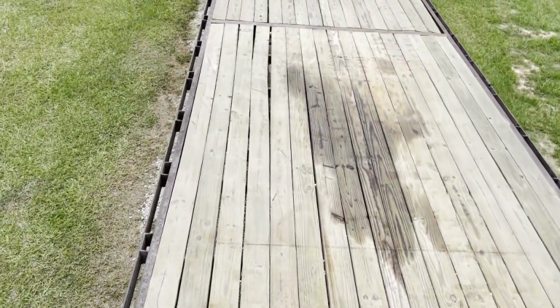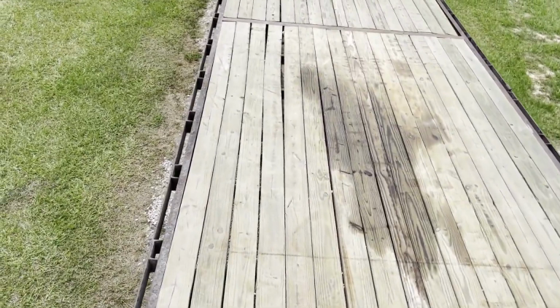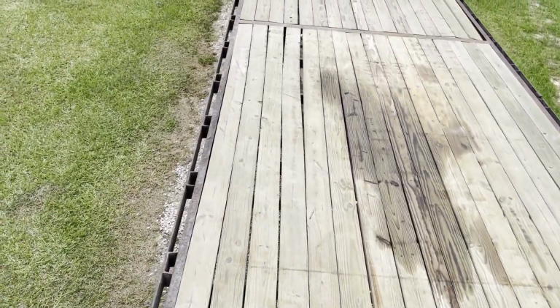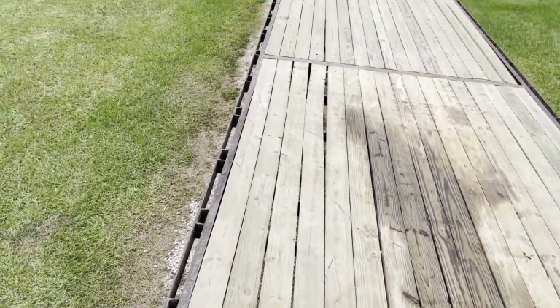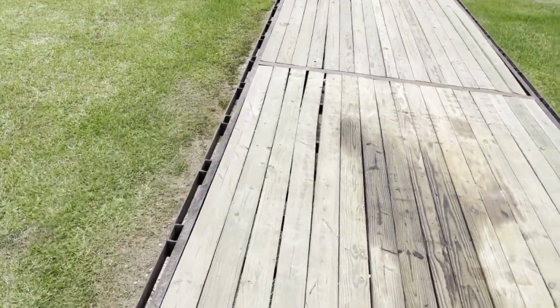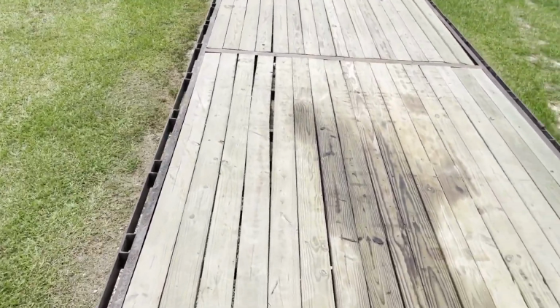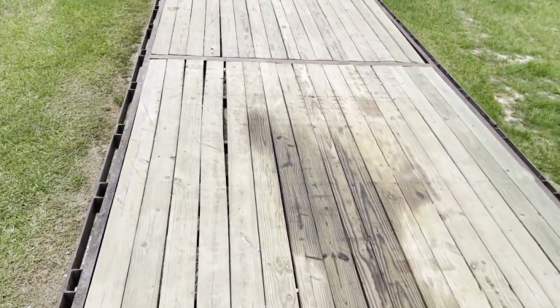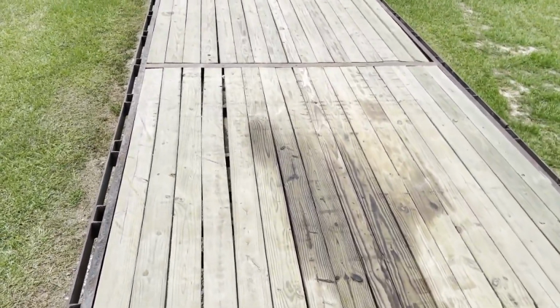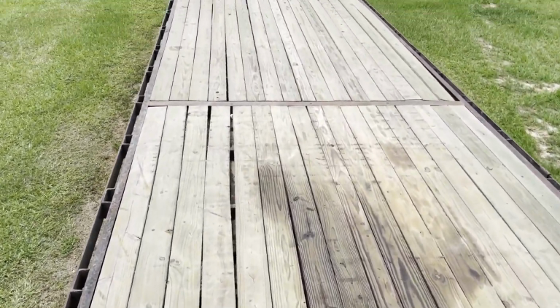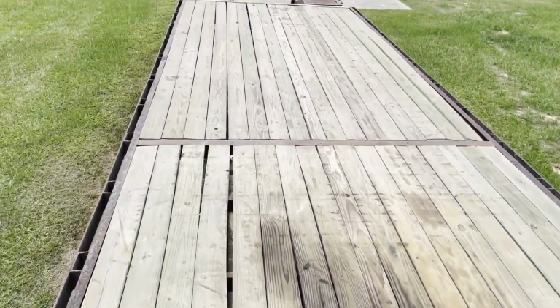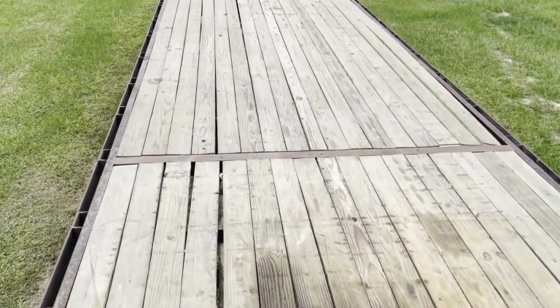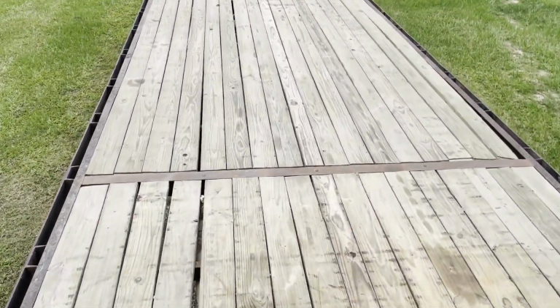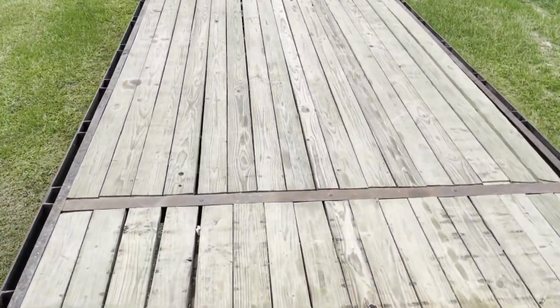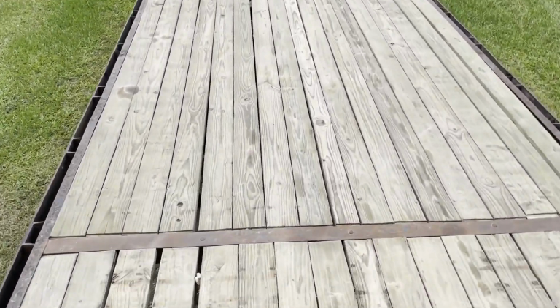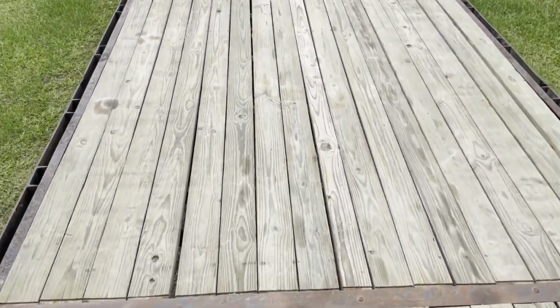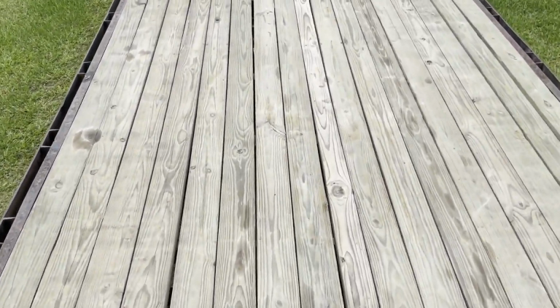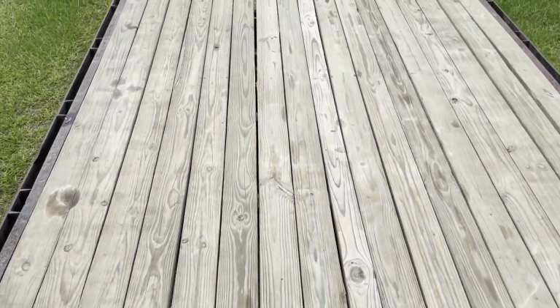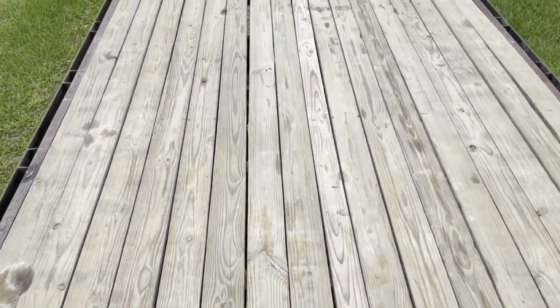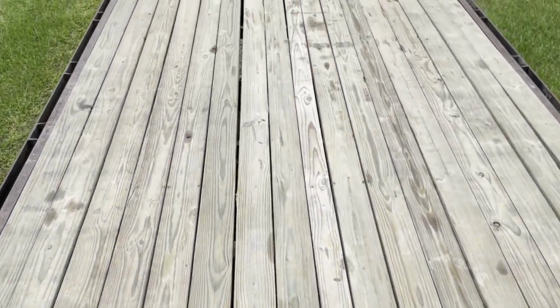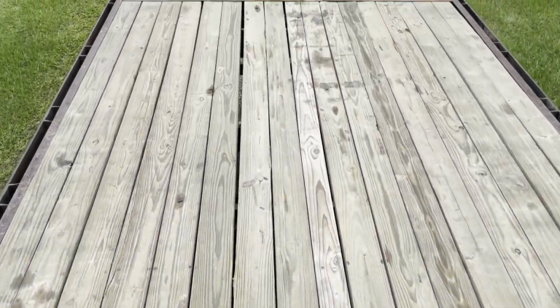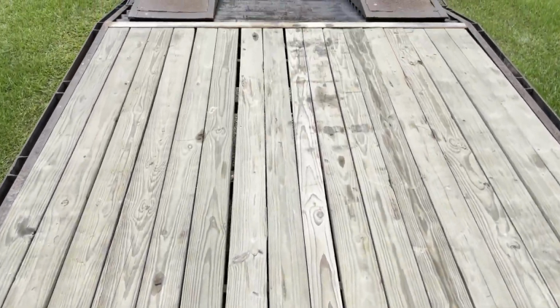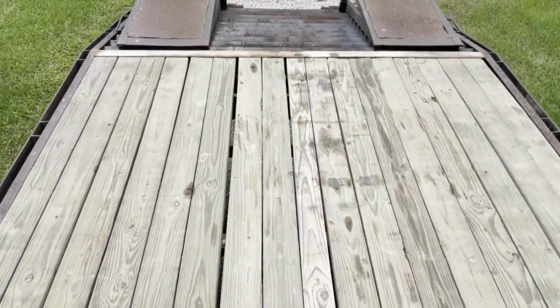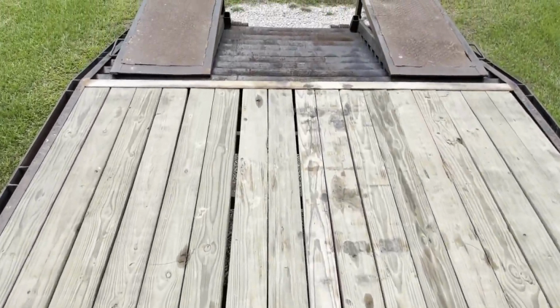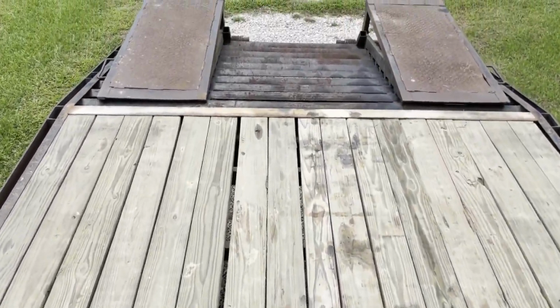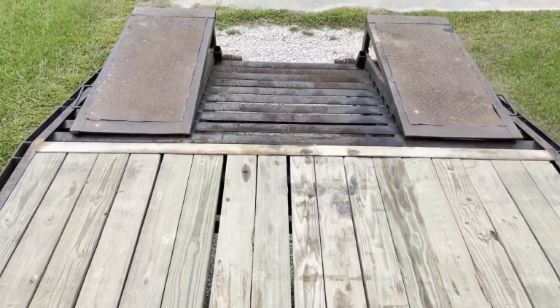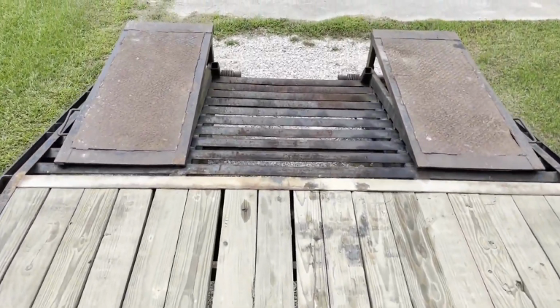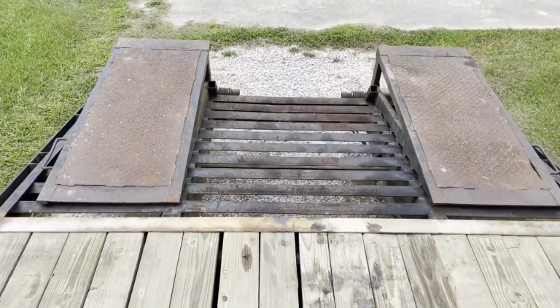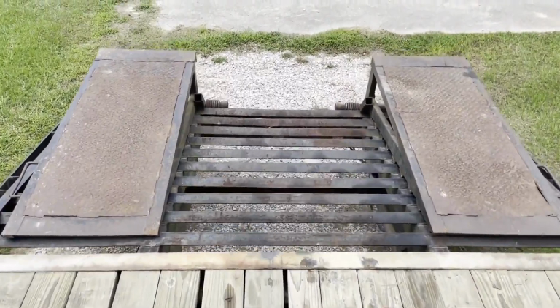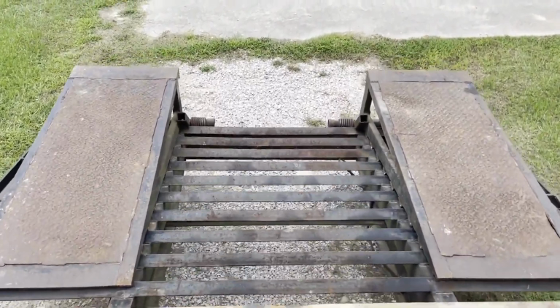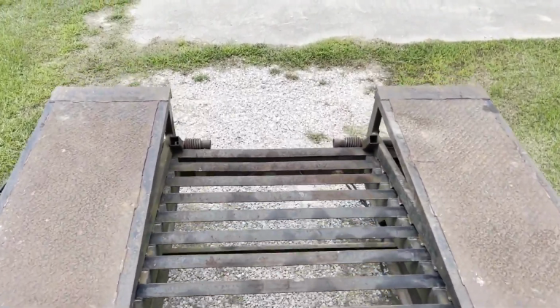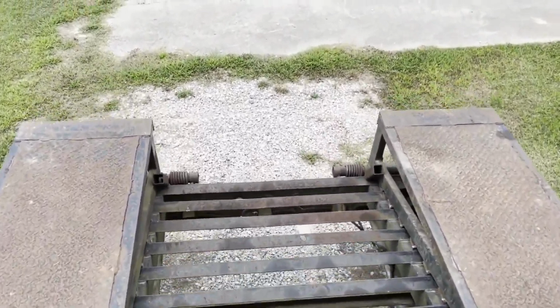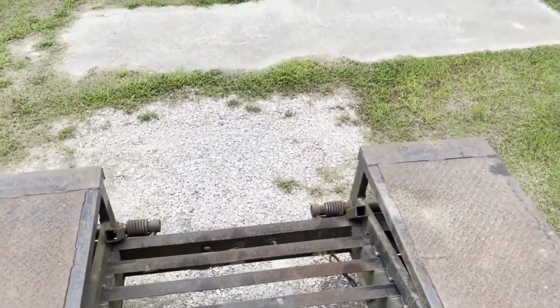Got brand new wood on this trailer. It's got air over hydraulic brakes. Walking through, you just want to see the wood — said it was put on within the last year. It's got a really nice dovetail. Not a lot of use on this trailer, as you can tell. They've taken time to take care of it and kept this trailer in good condition.